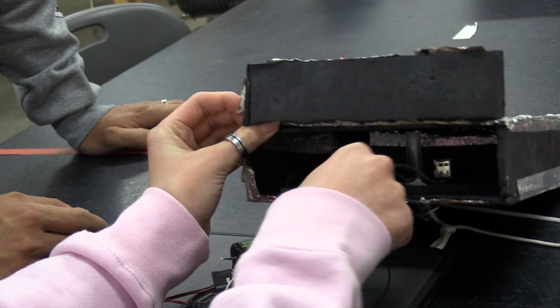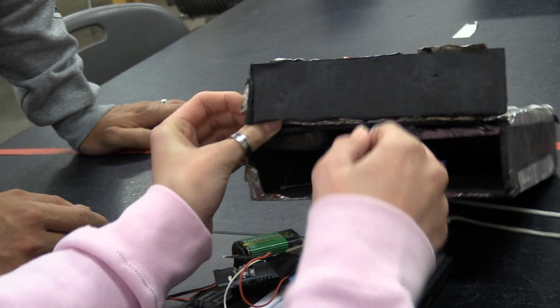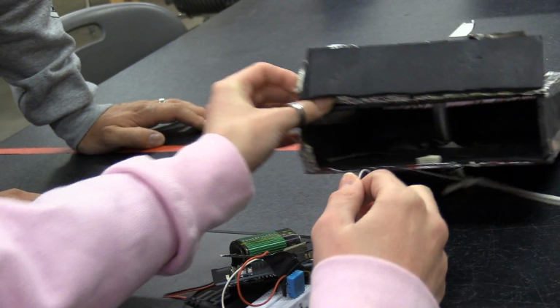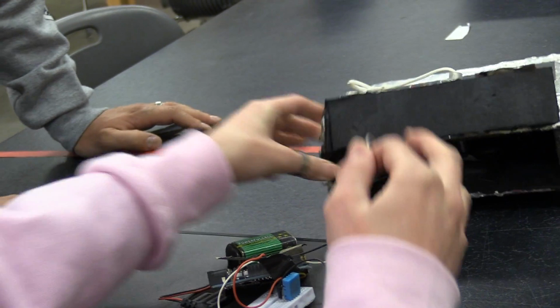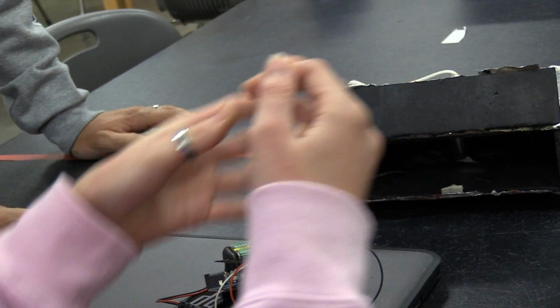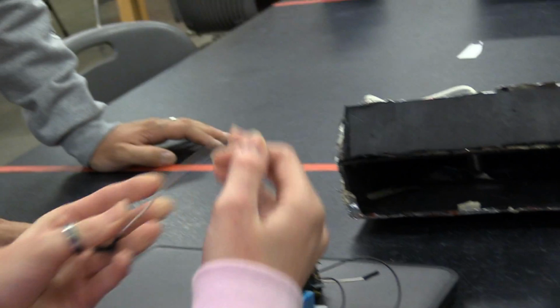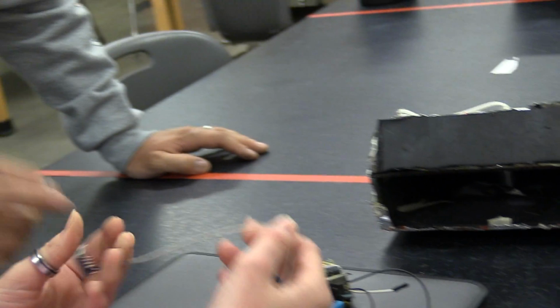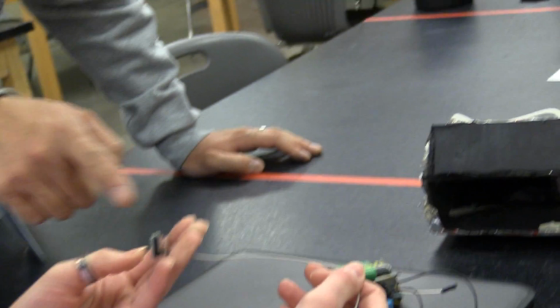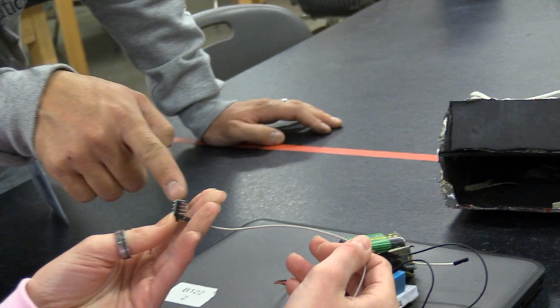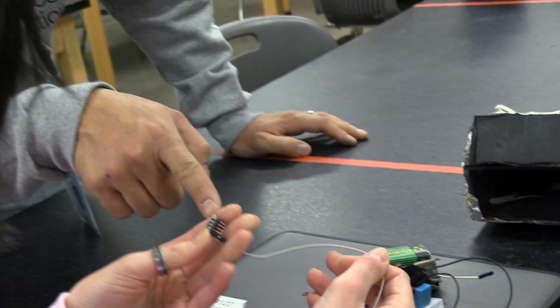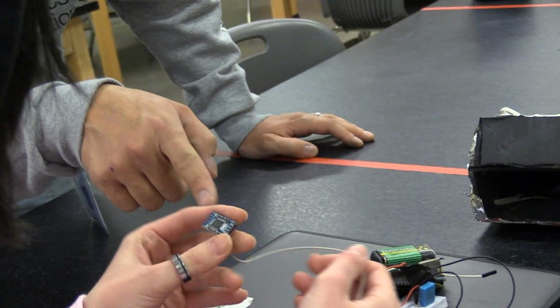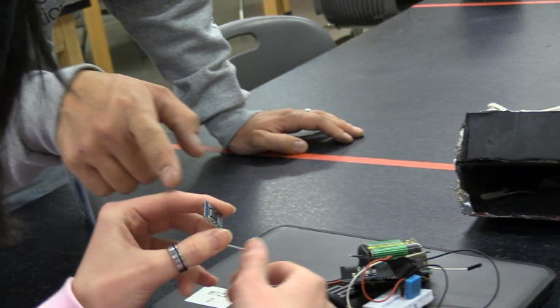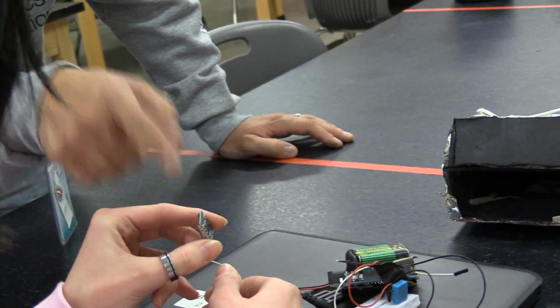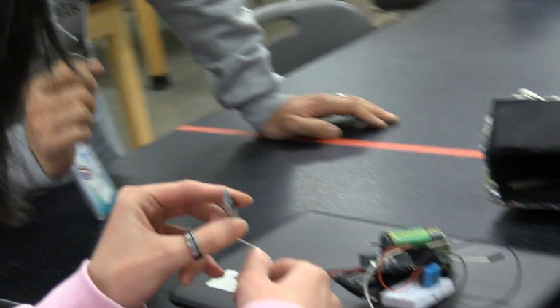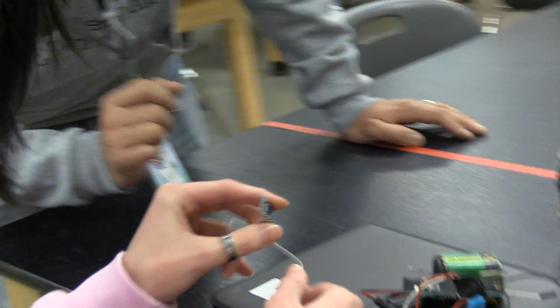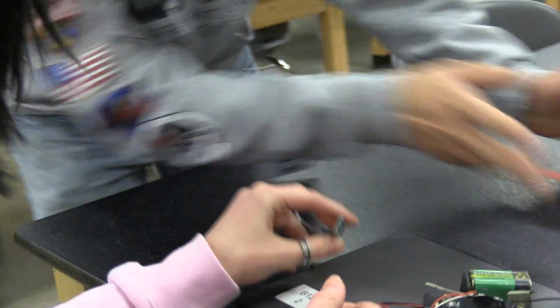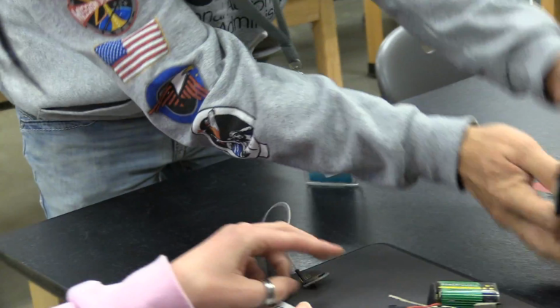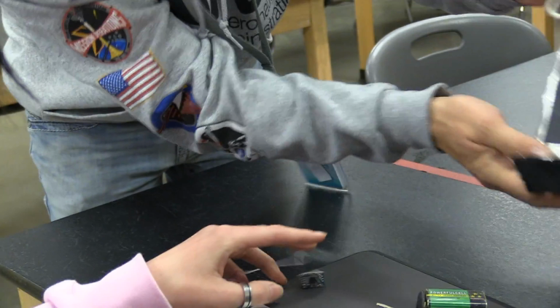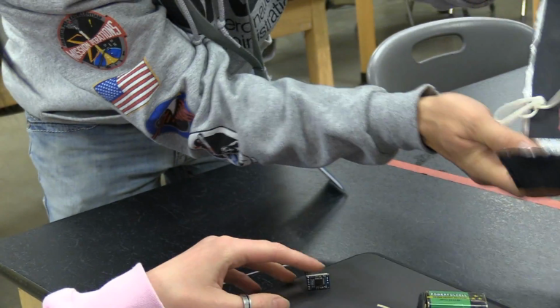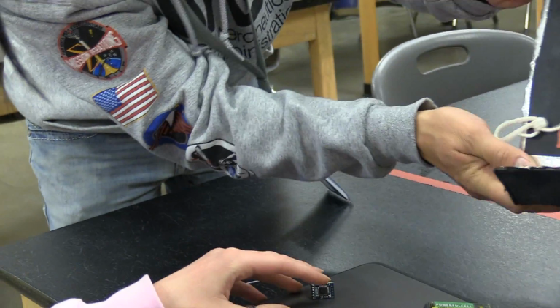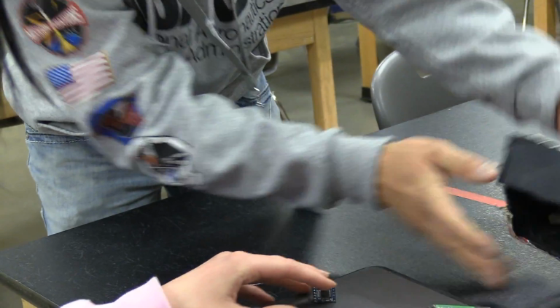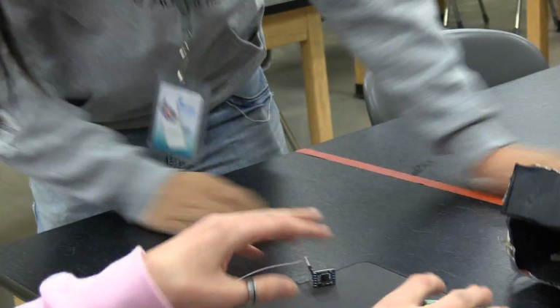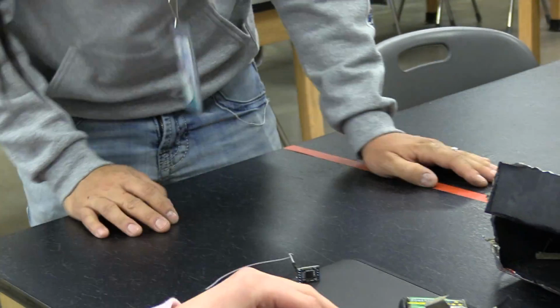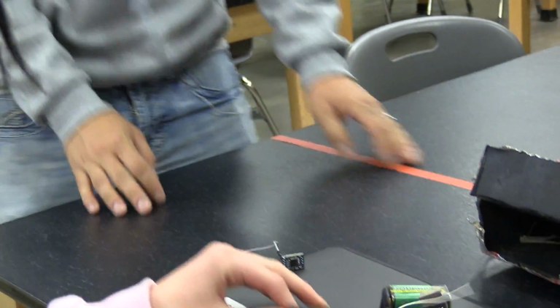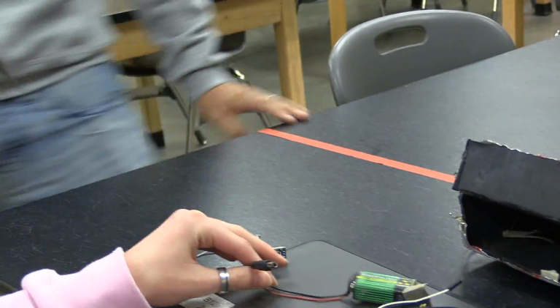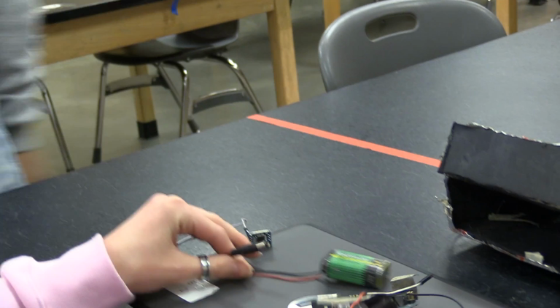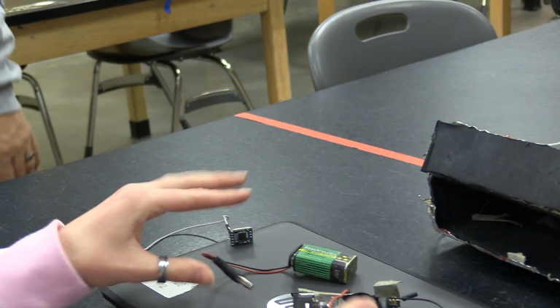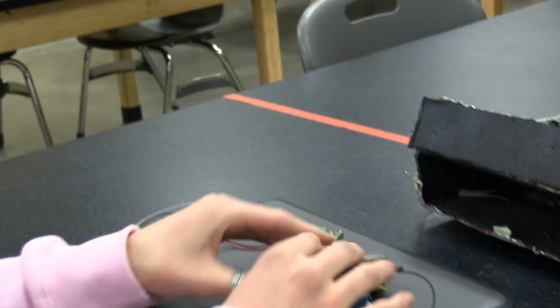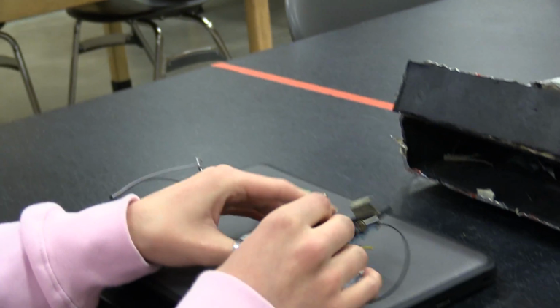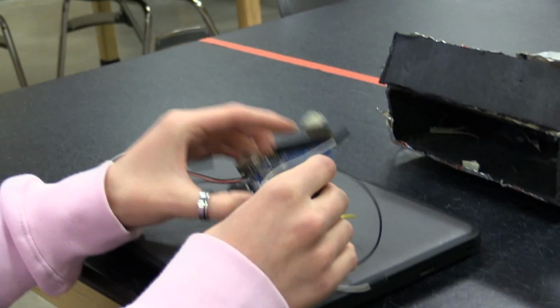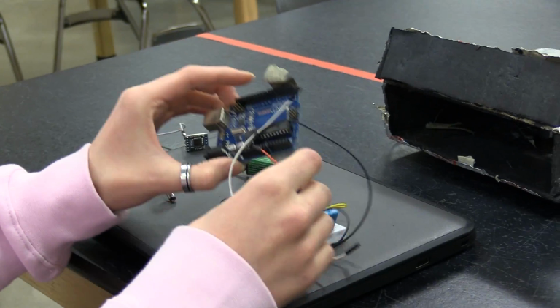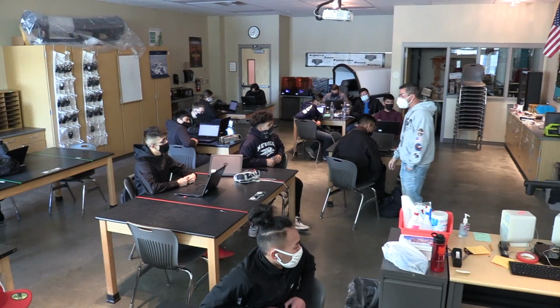And some were unlucky and discovered their SD cards had come loose during the hard landing. Despite the ups and downs, the excitement was clear and the learning genuine.